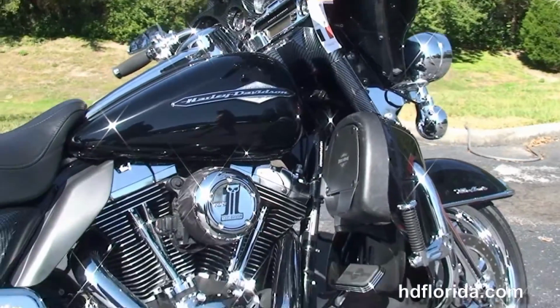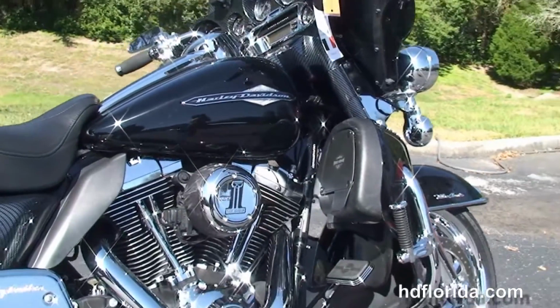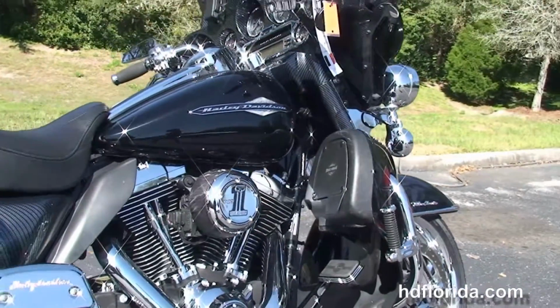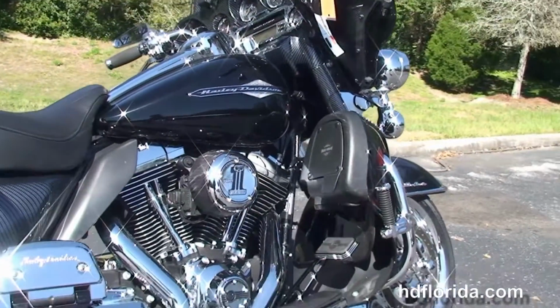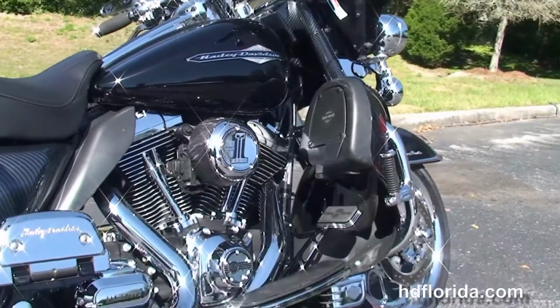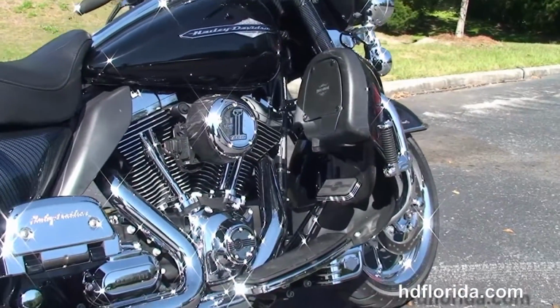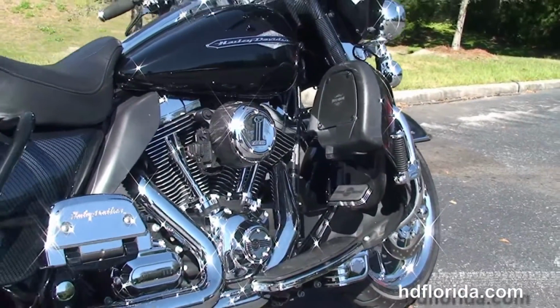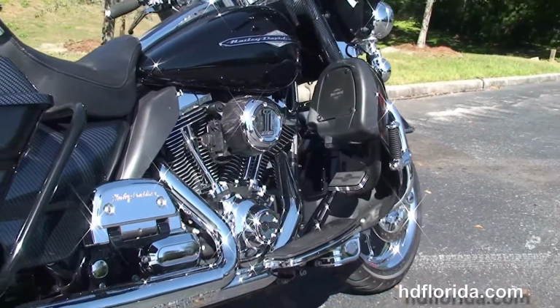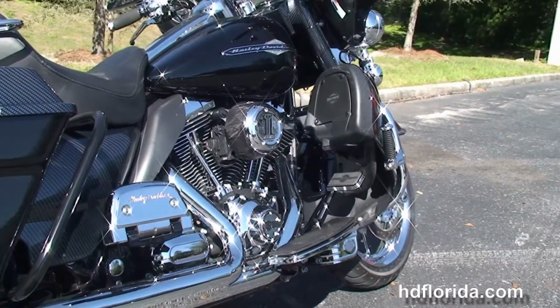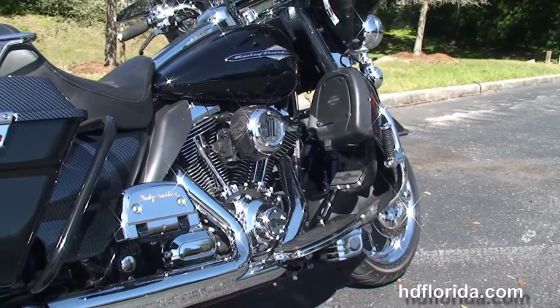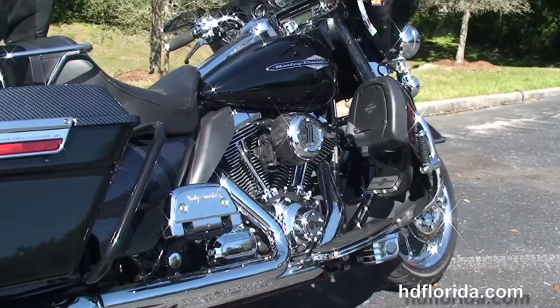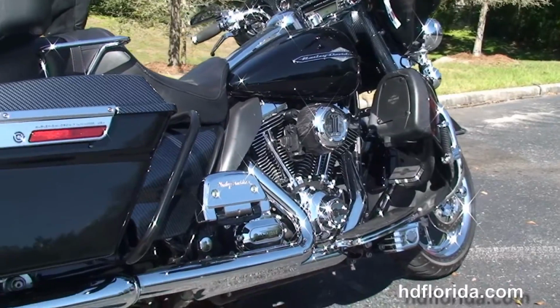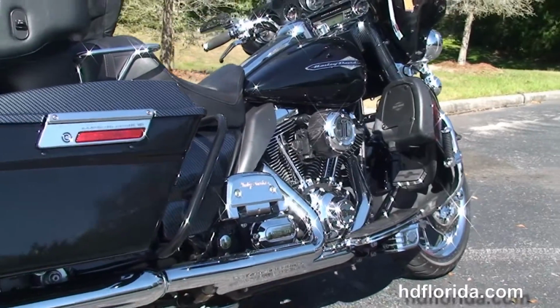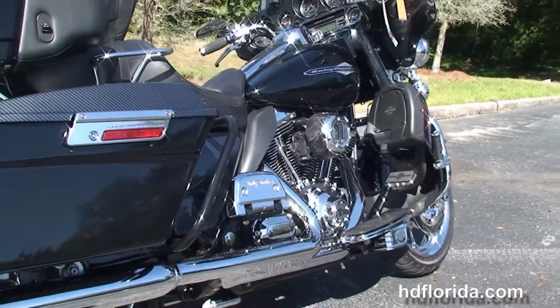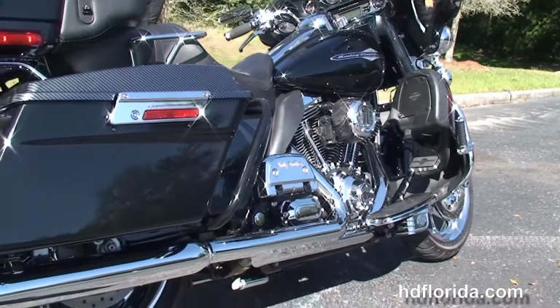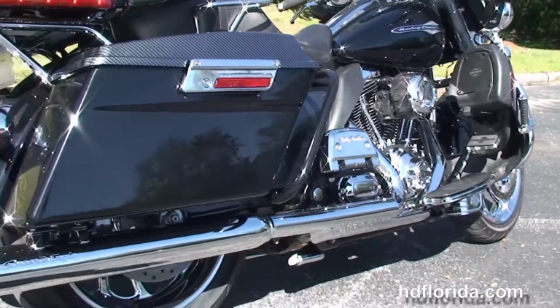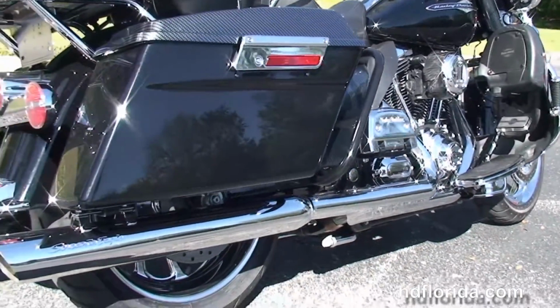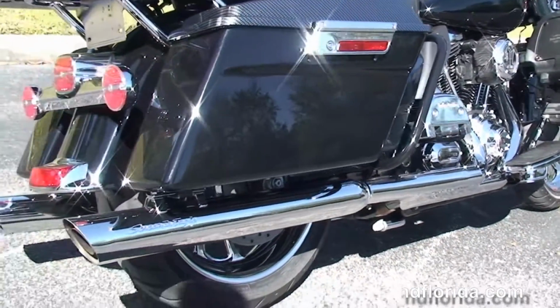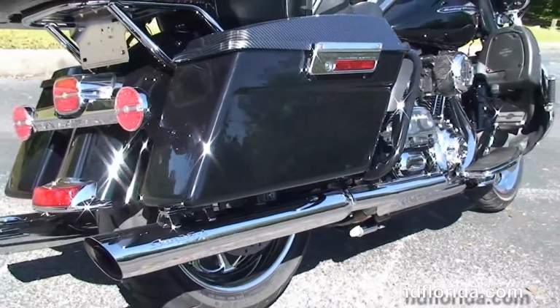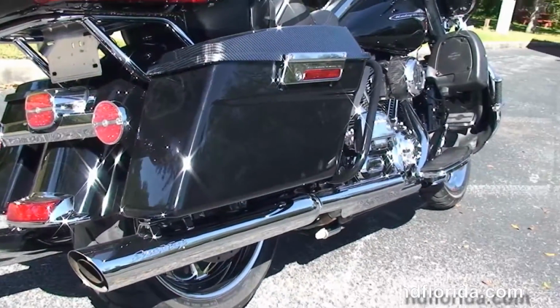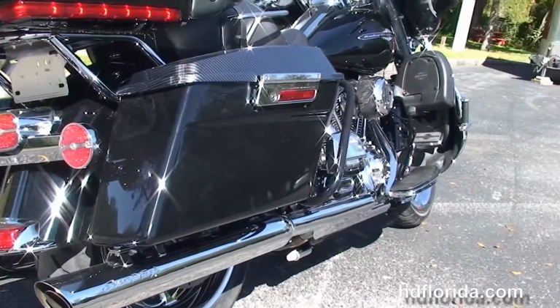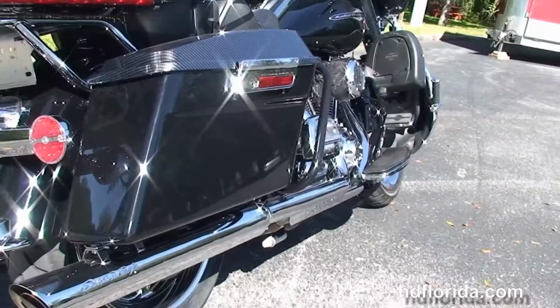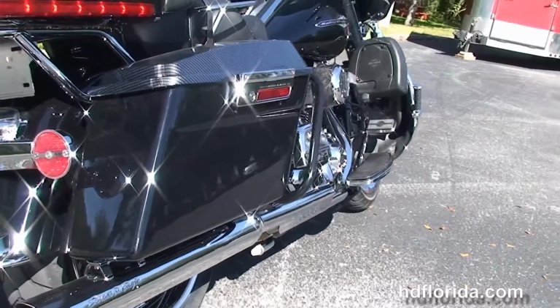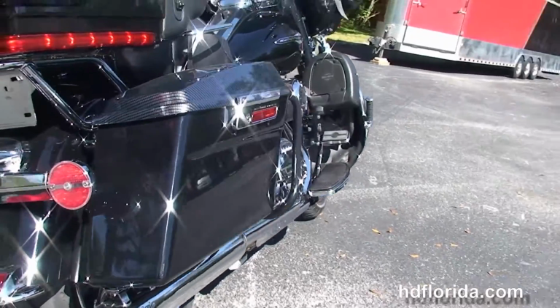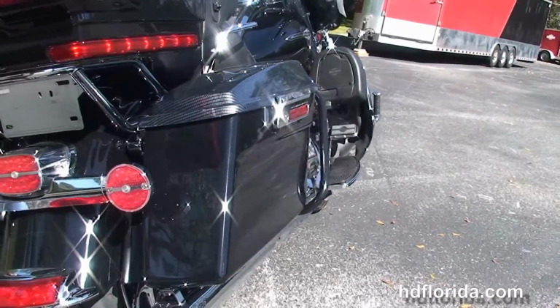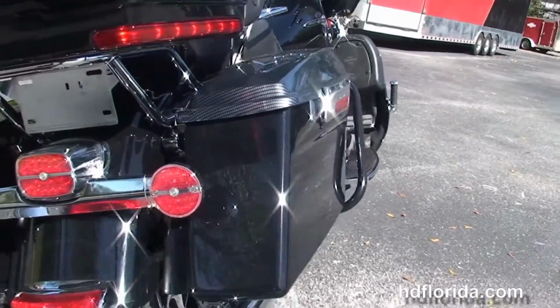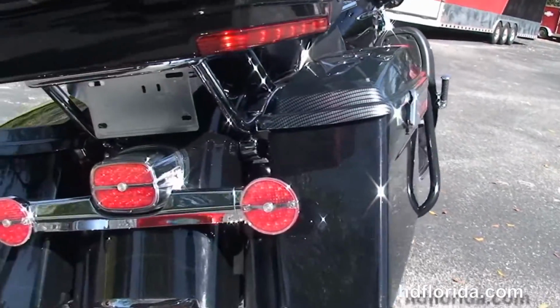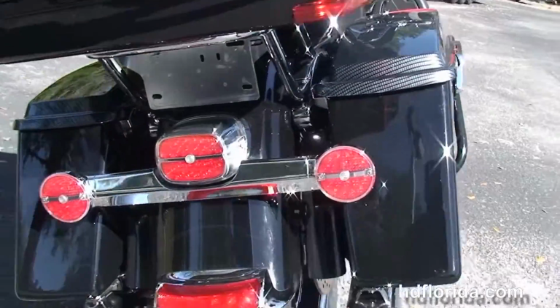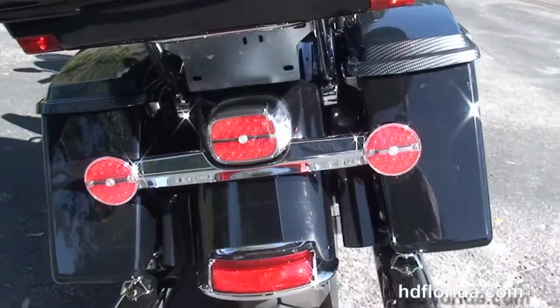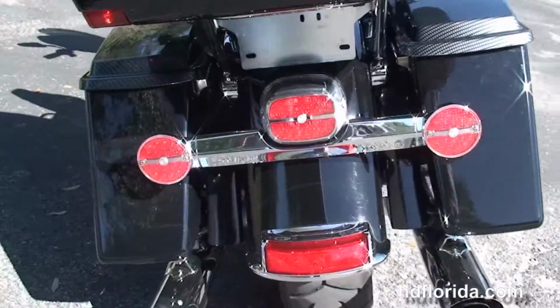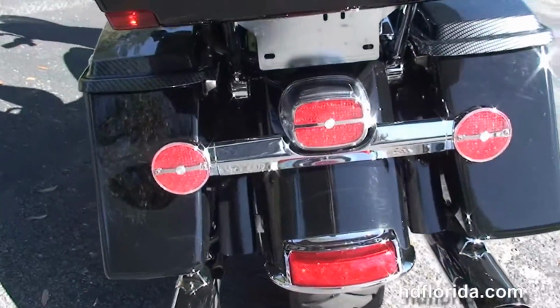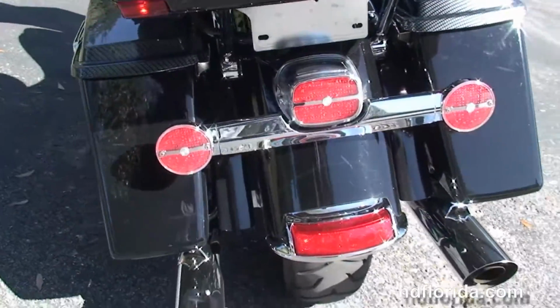This bike has the 96 cubic inch twin cam engine with six speed cruise drive transmission, stage one fuel mapping, high flow air cleaner, updated foot controls, and carbon fiber painted side covers and saddlebag lids.